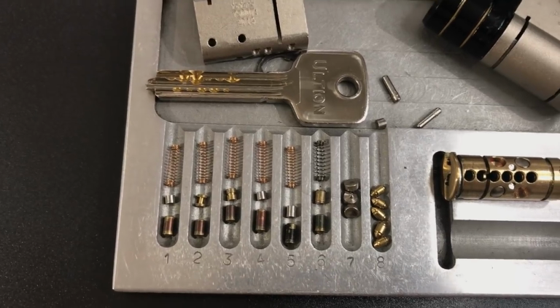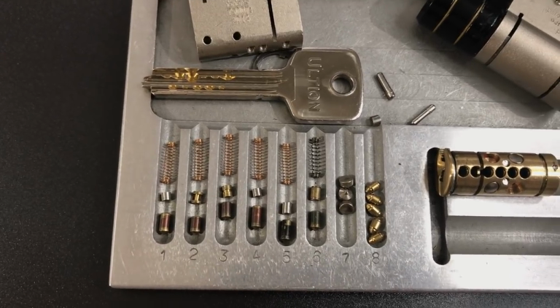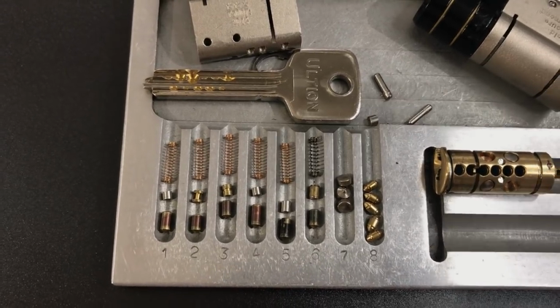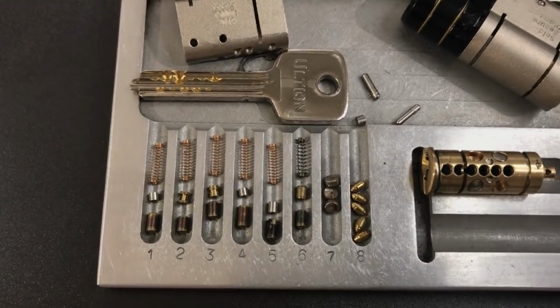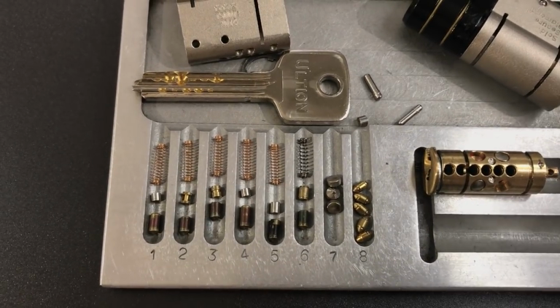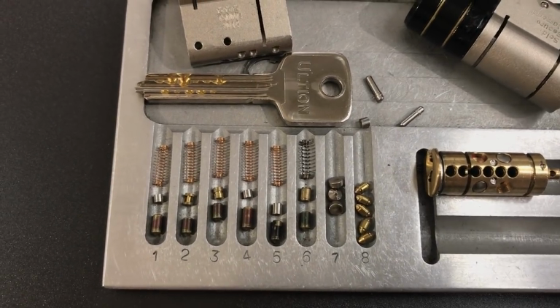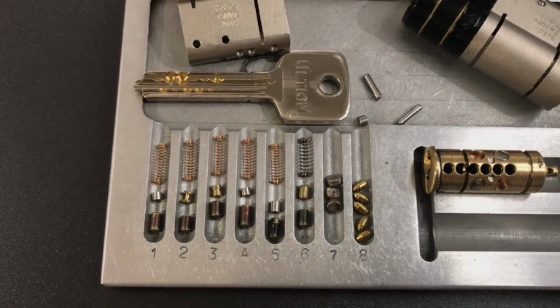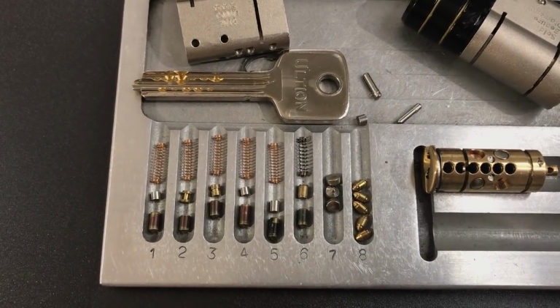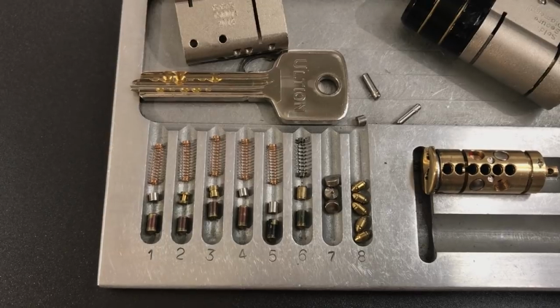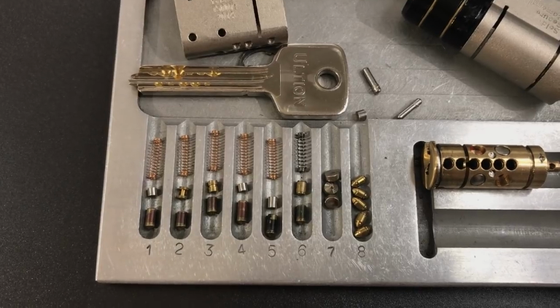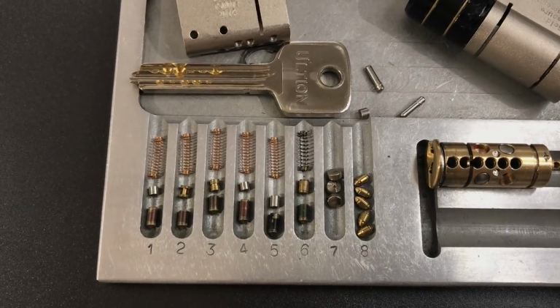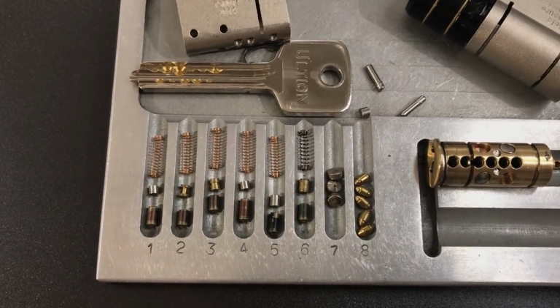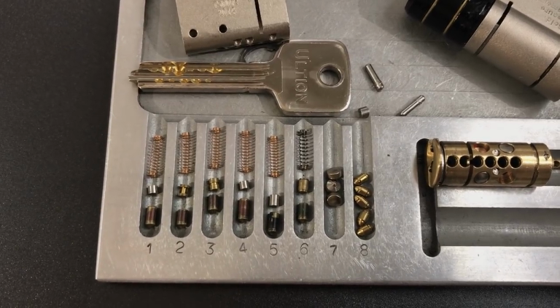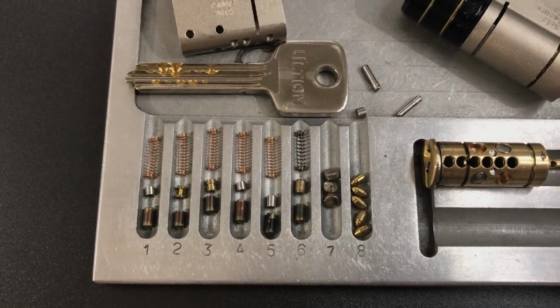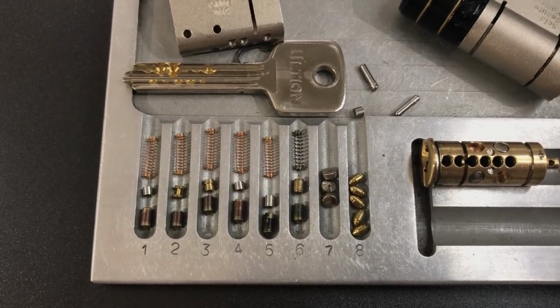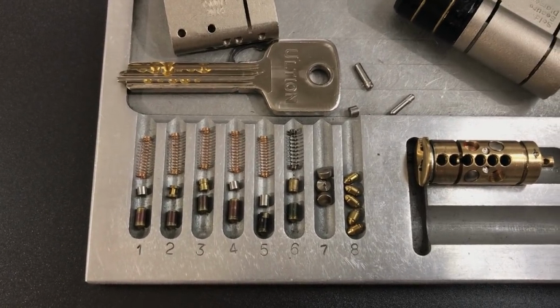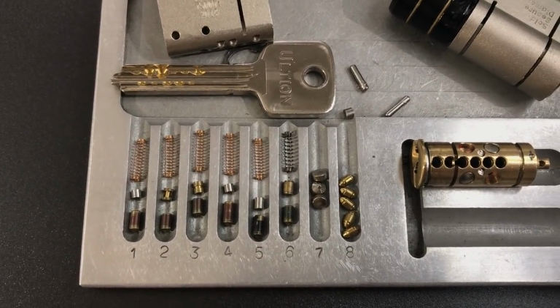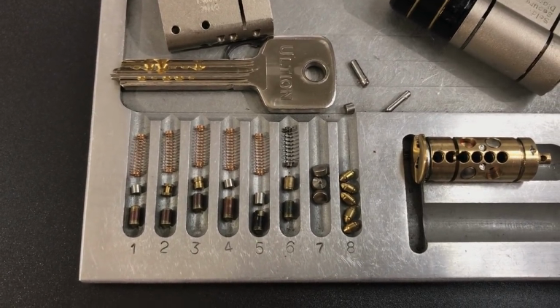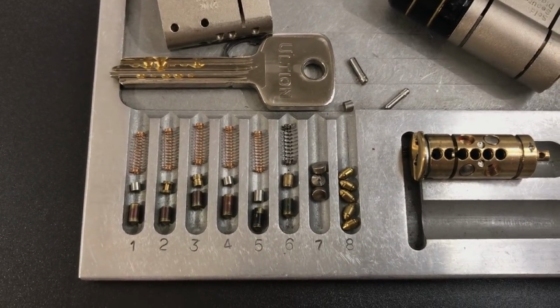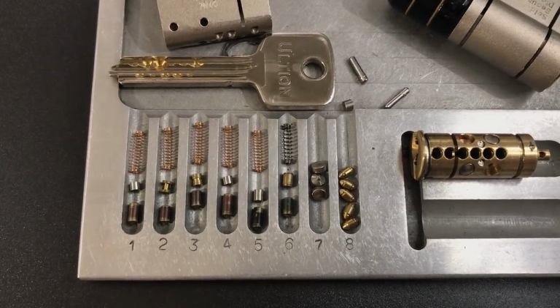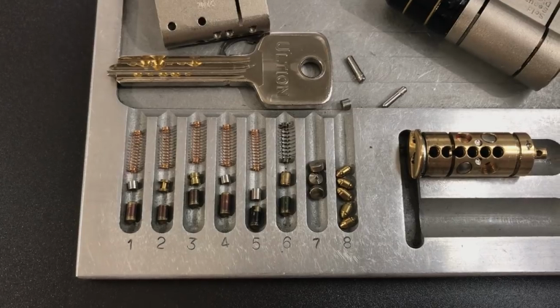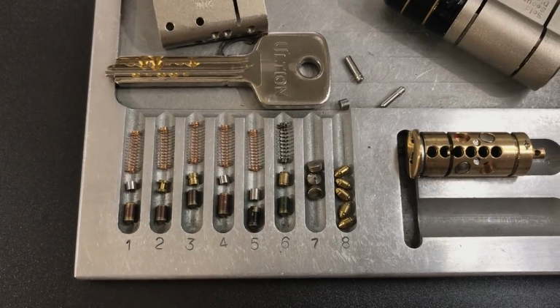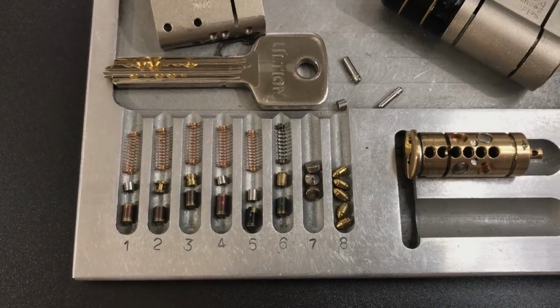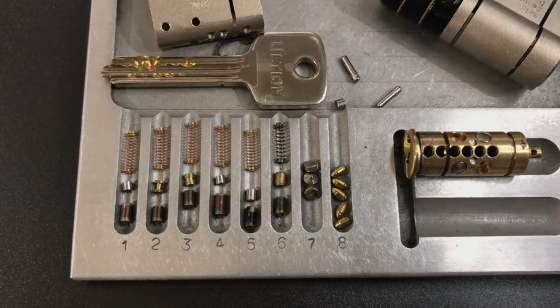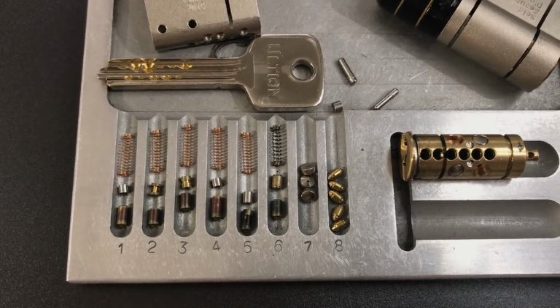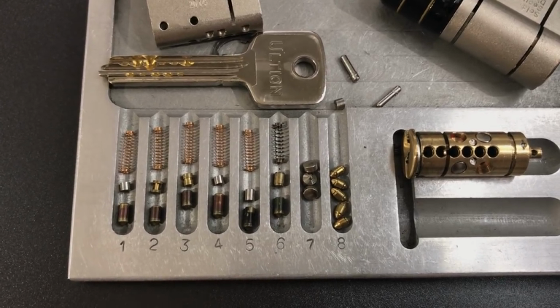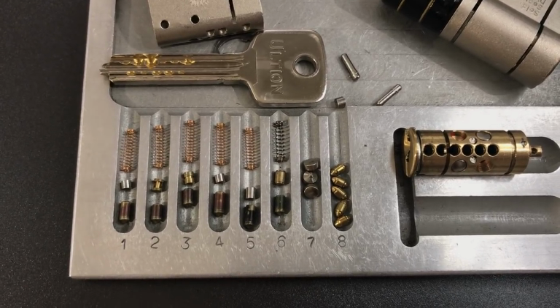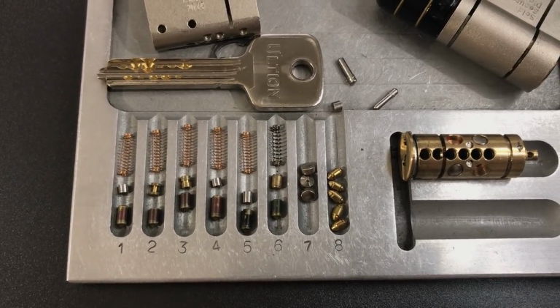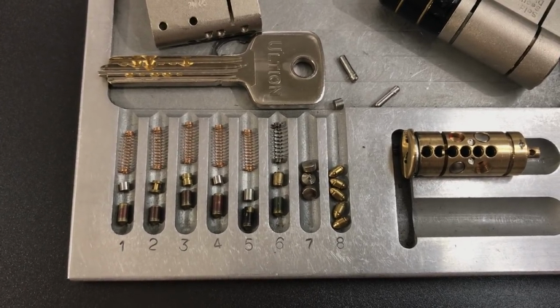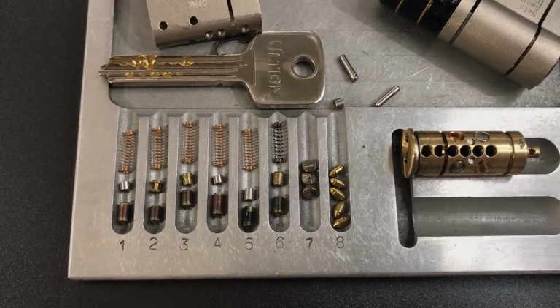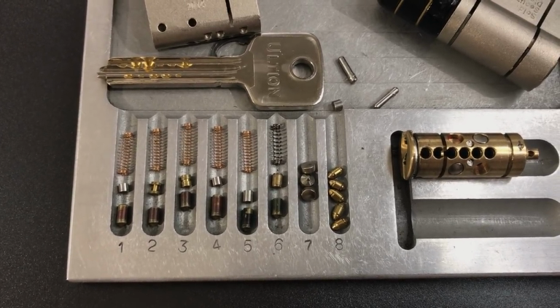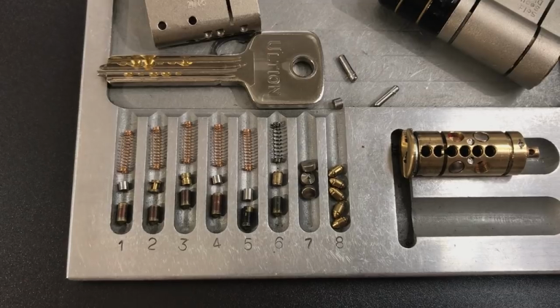That's all I have for you on this Ulteon Euro profile cylinder. If you have any questions or comments about it, please put them below. If you liked this video and would like to see more like it, please subscribe. And as always, have a nice day.